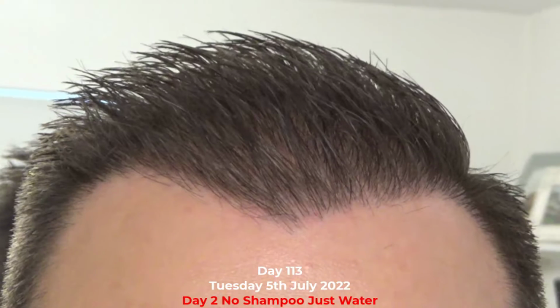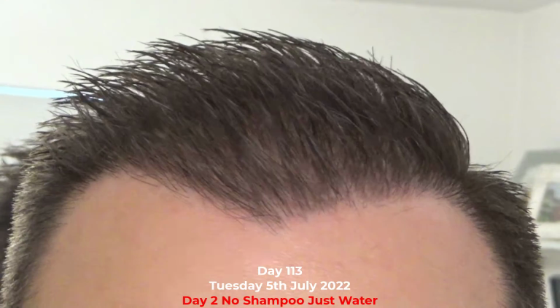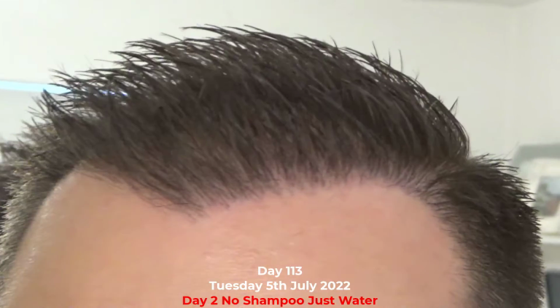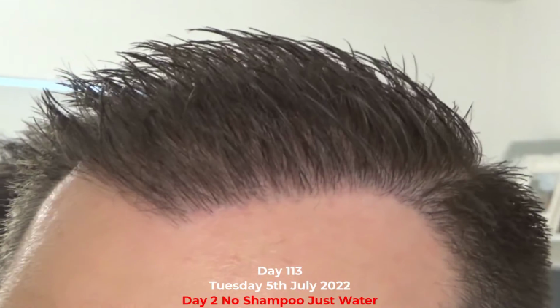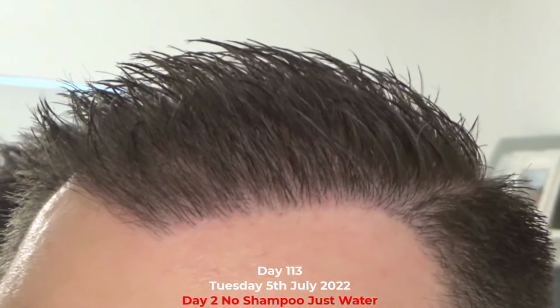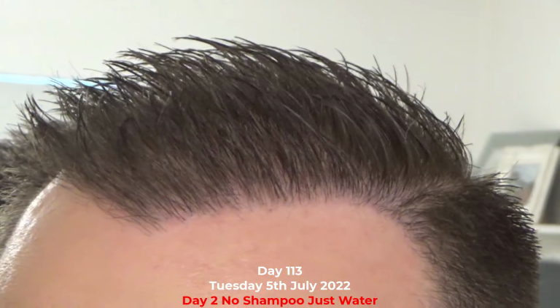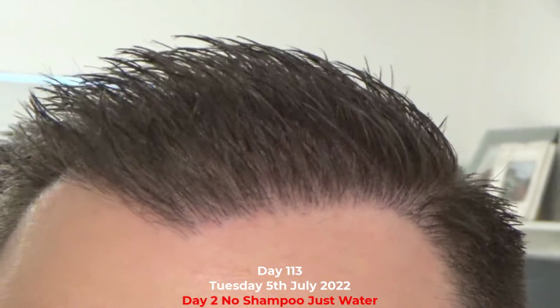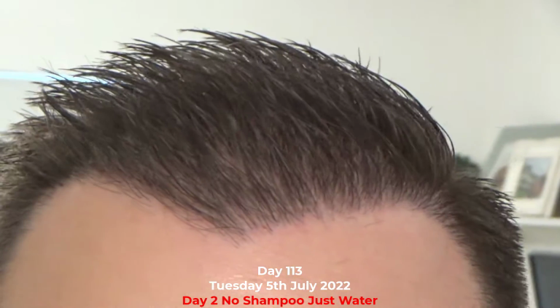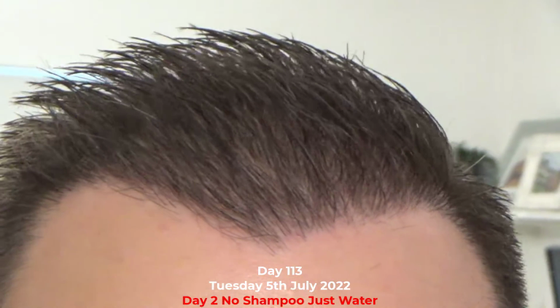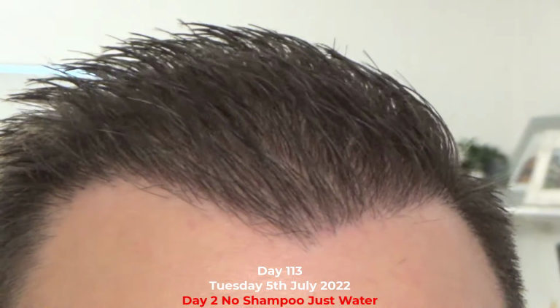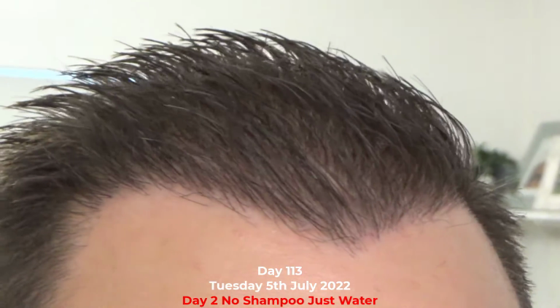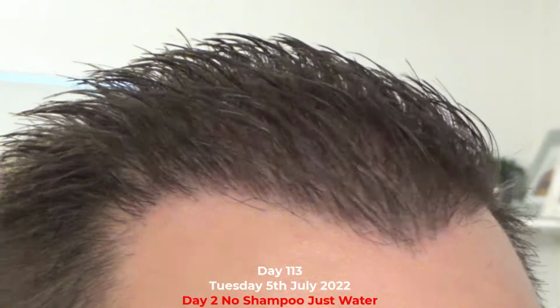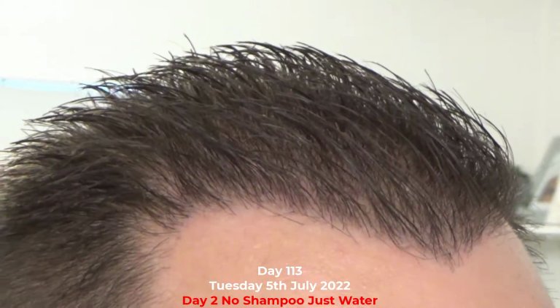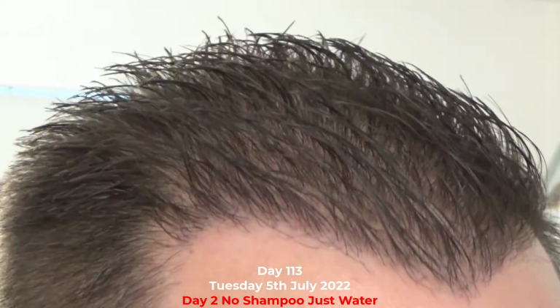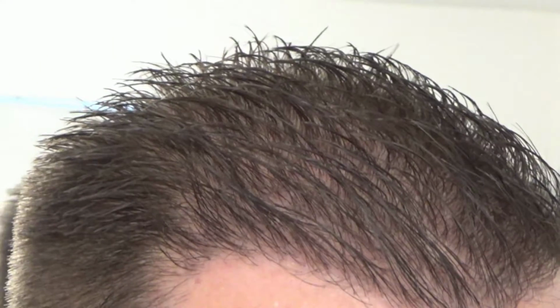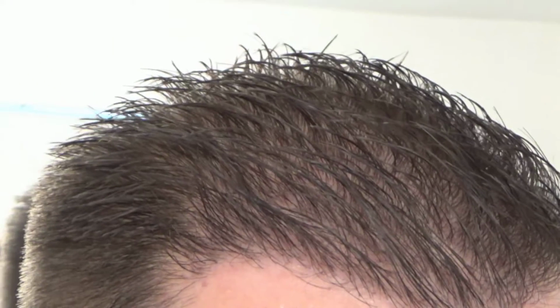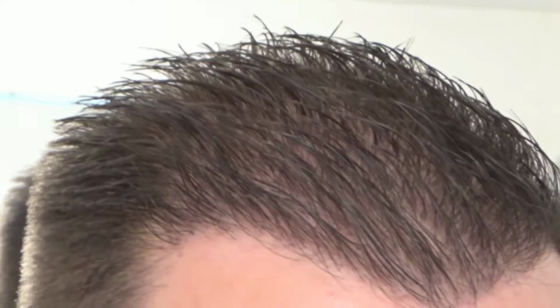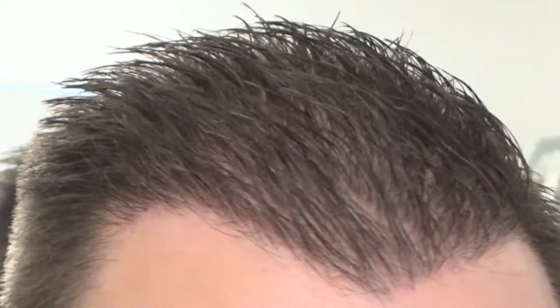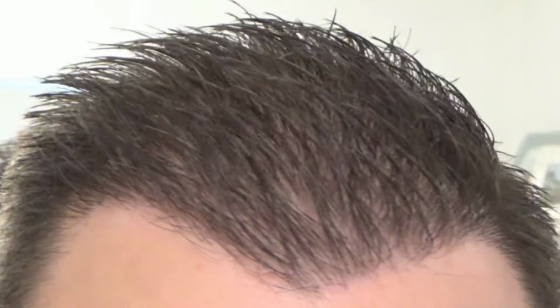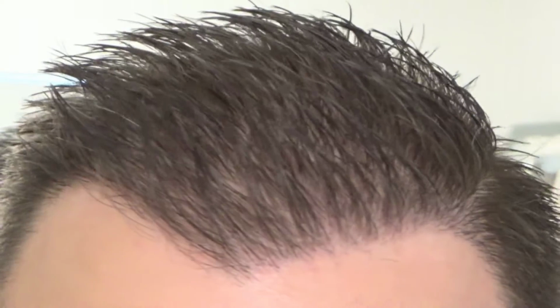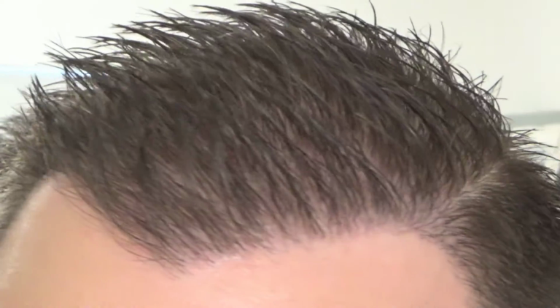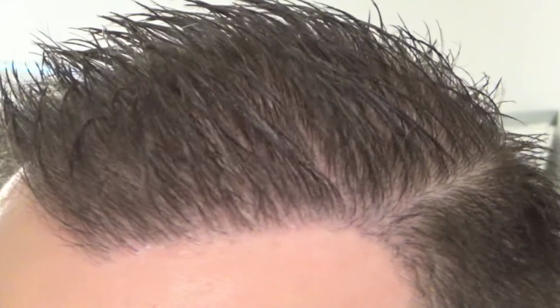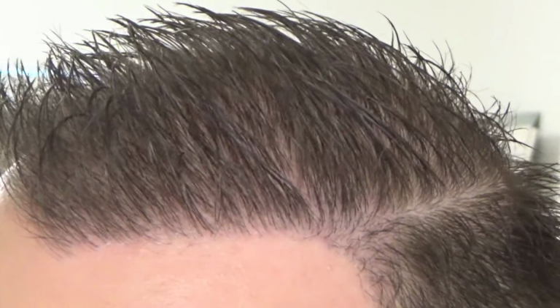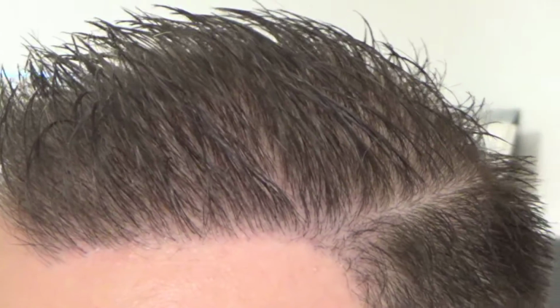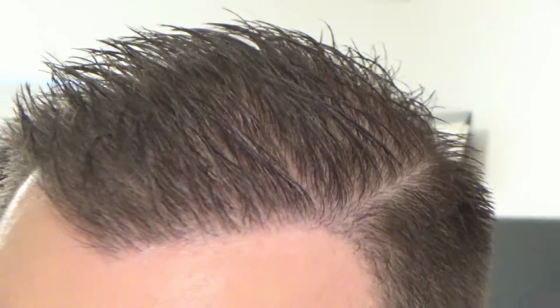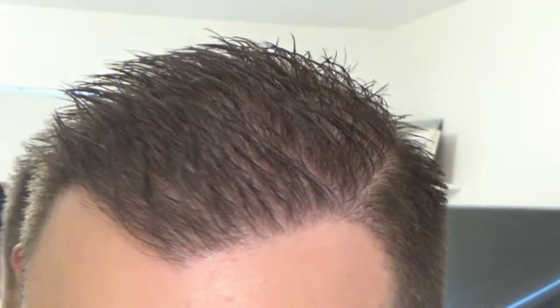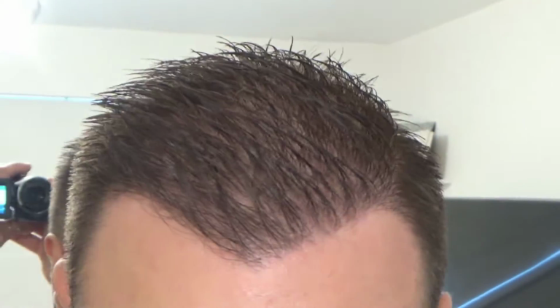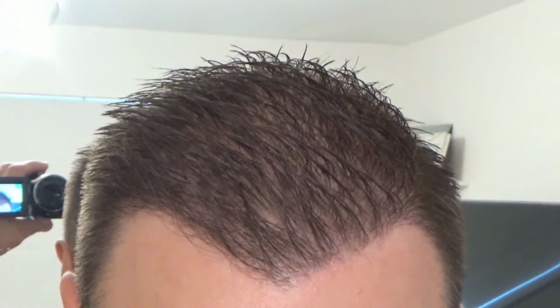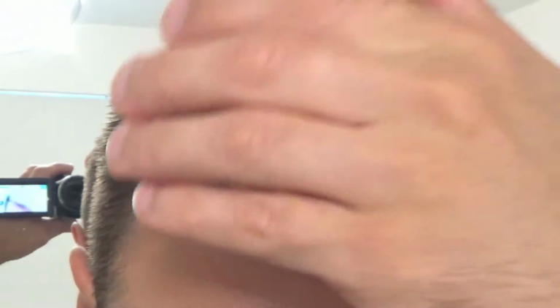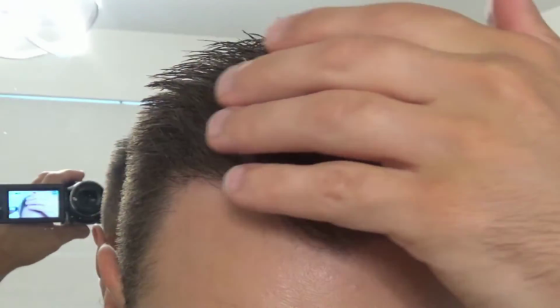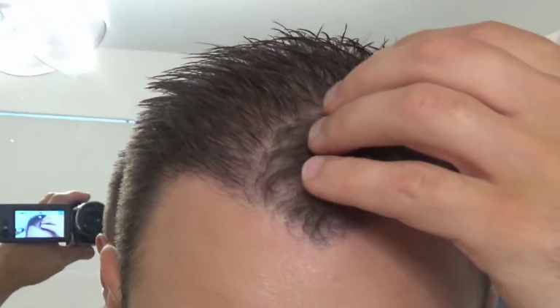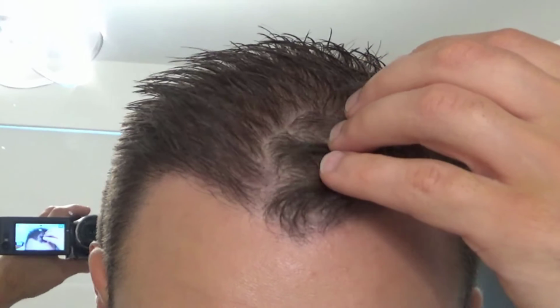Welcome back to day number 113. It is Tuesday the 5th of July 2022. In this quick daily vlog I will show you my transplant area, mid to crown PRP area, and my donor area.